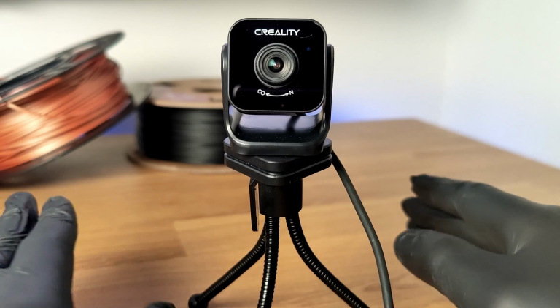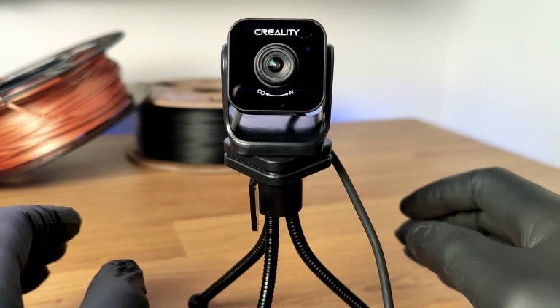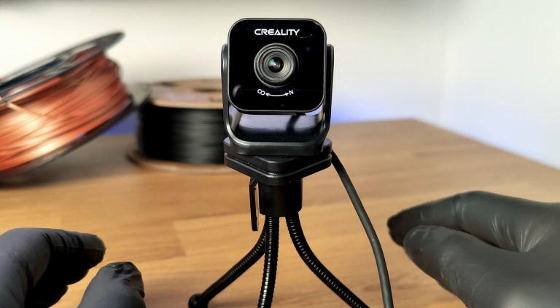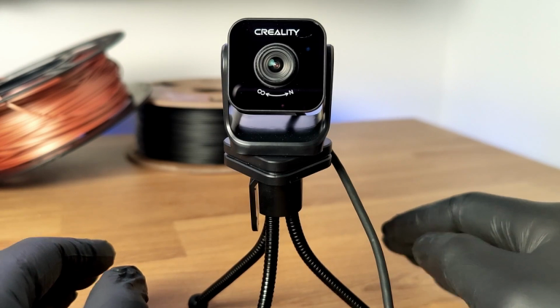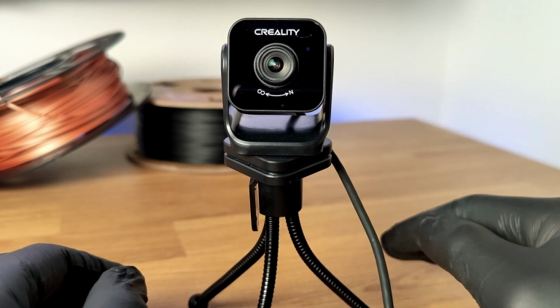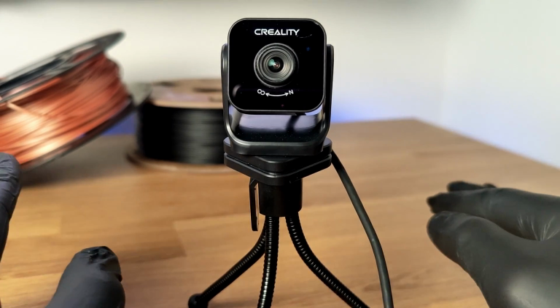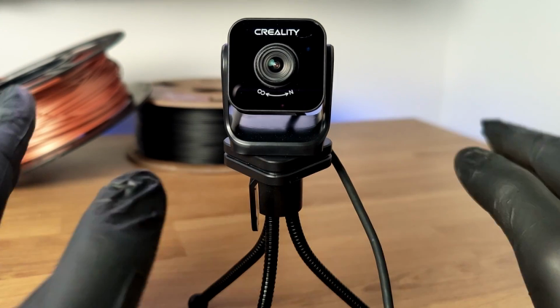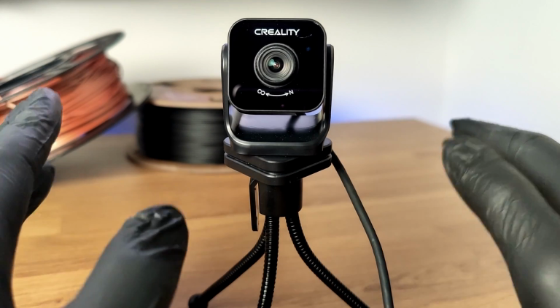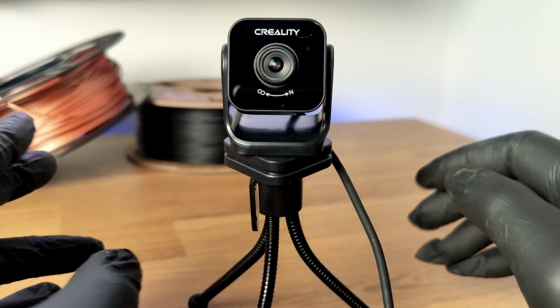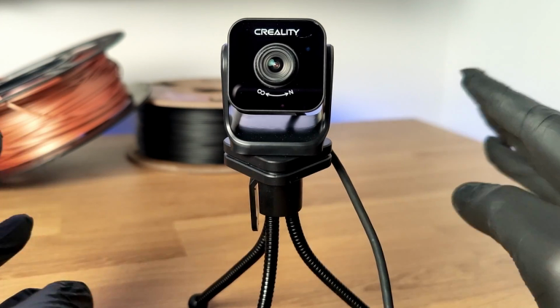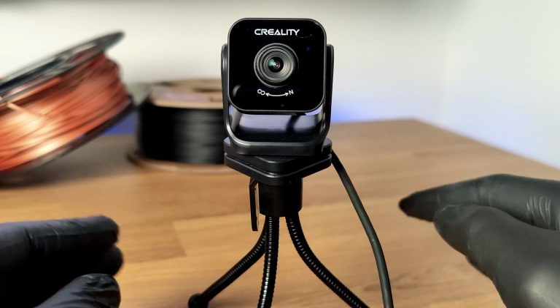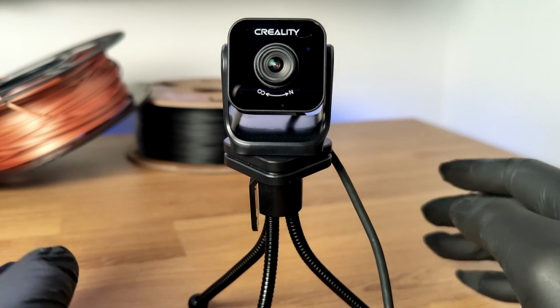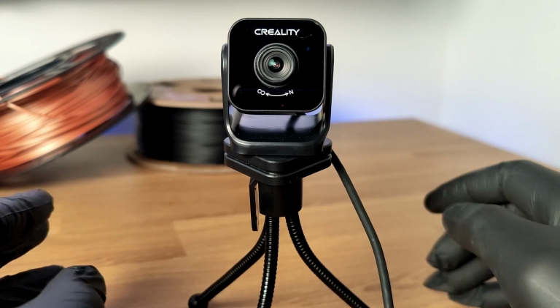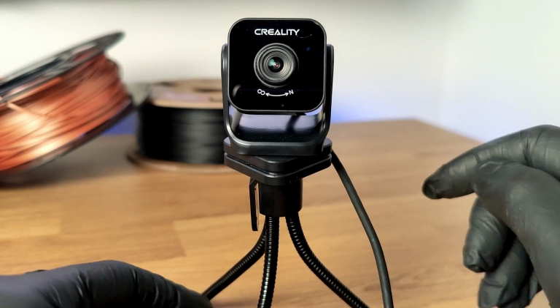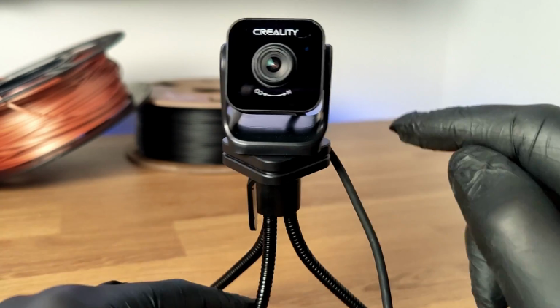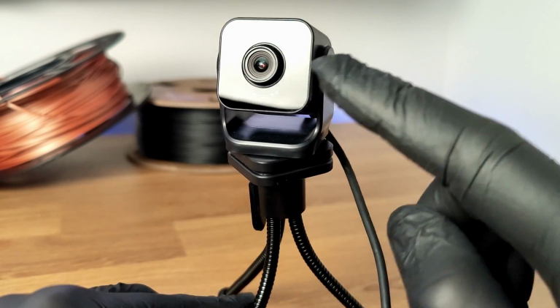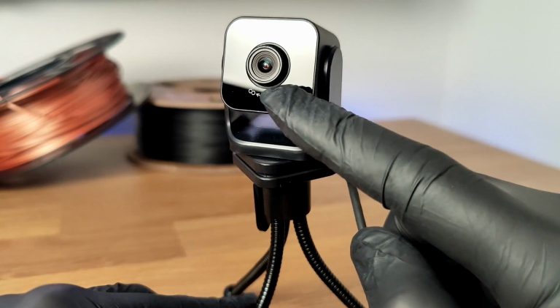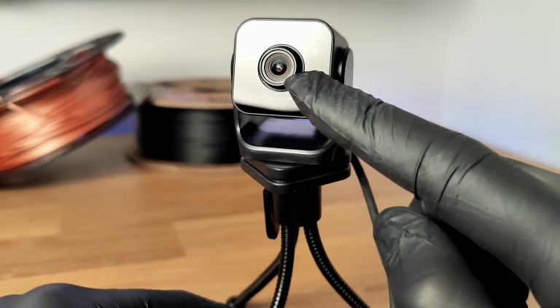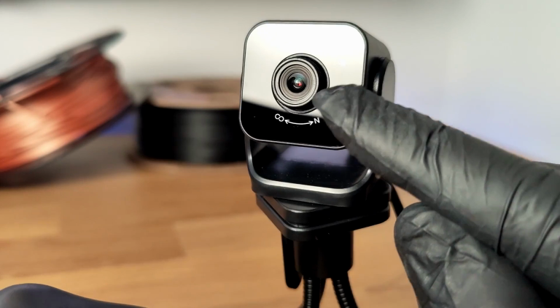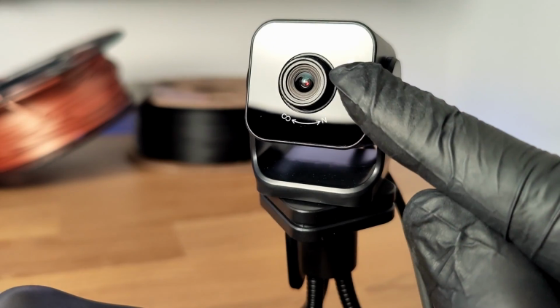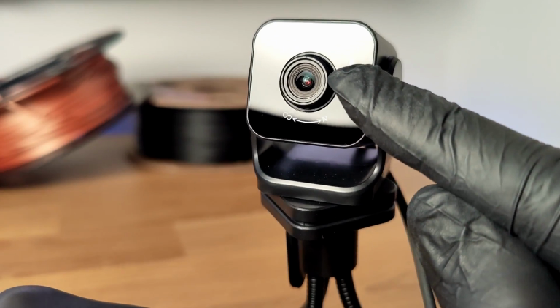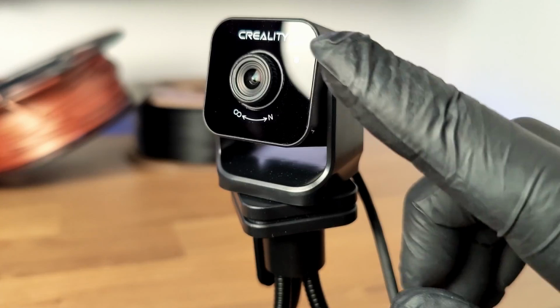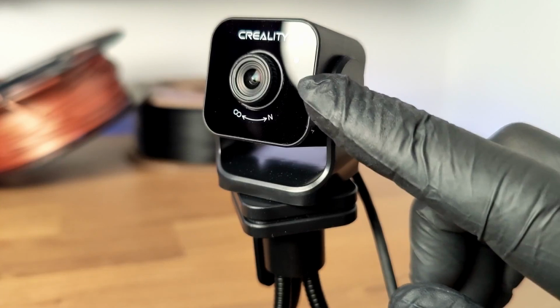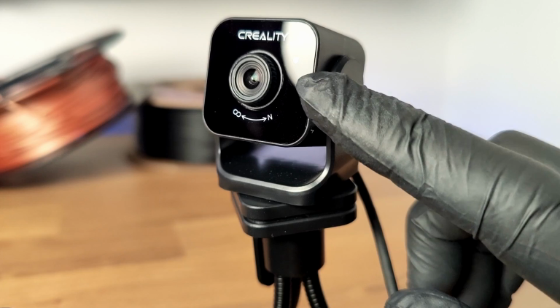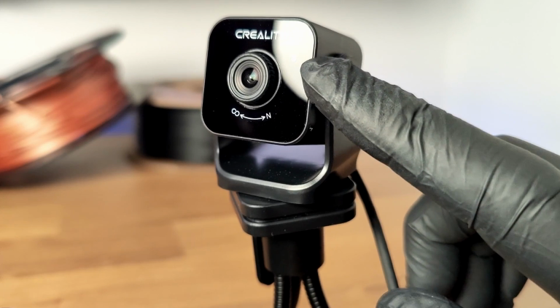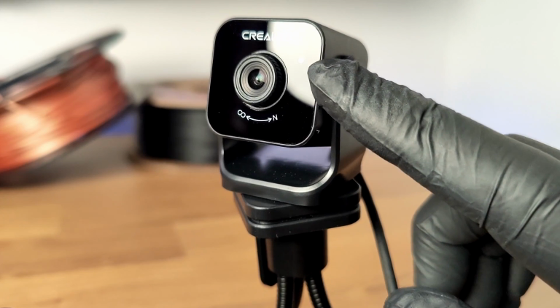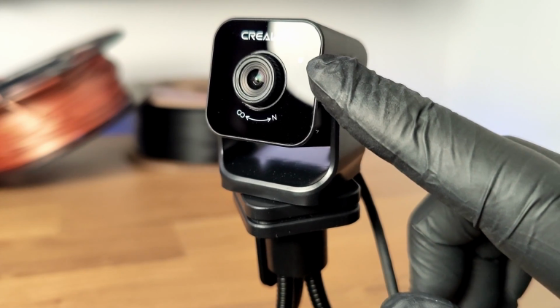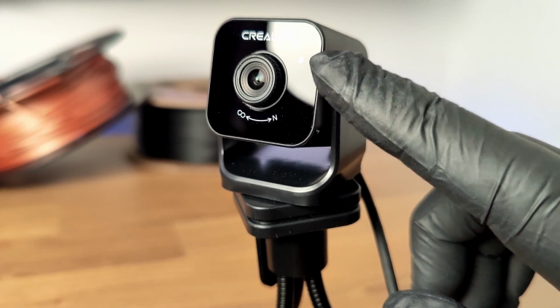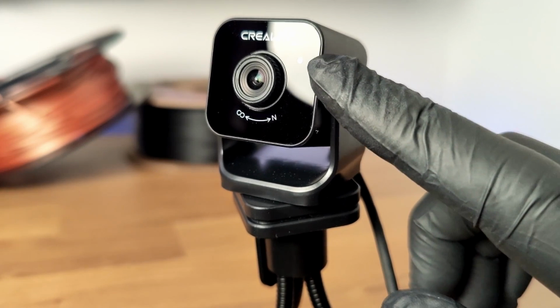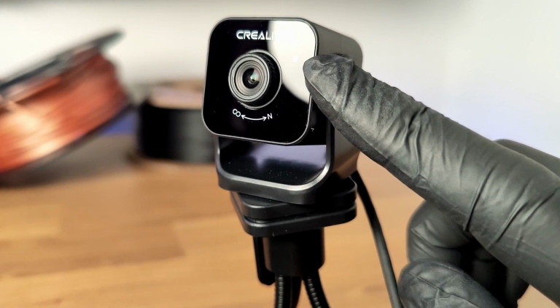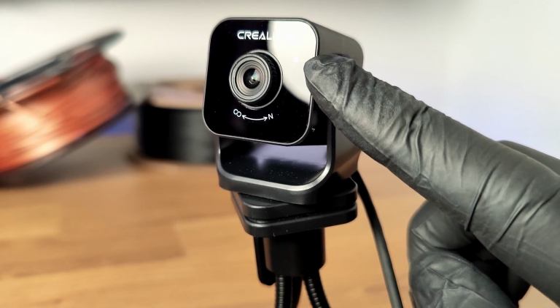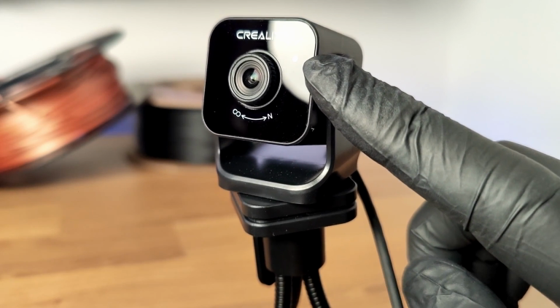The night vision mode is automatic, so you don't need to worry about flicking a switch or pressing a button. There is a sensor on the front right here, and when there isn't enough light, this sensor will activate night vision mode.